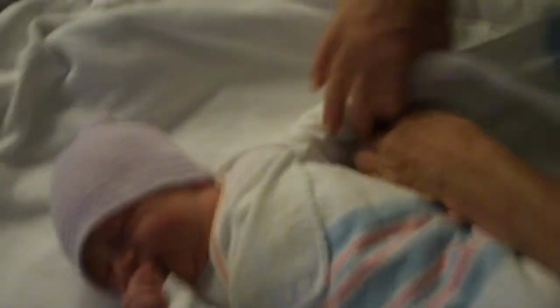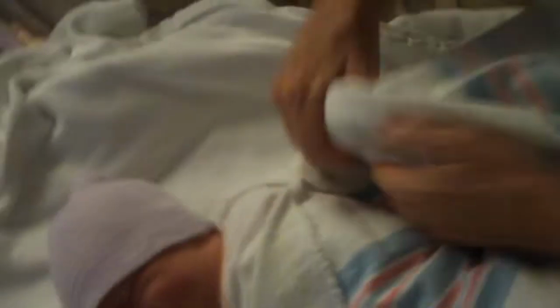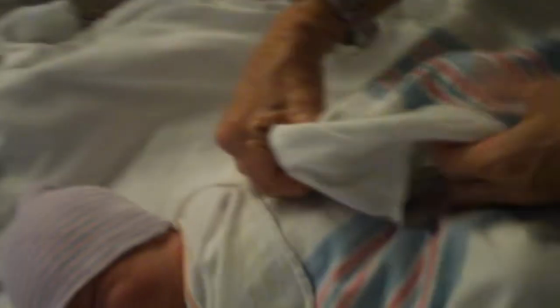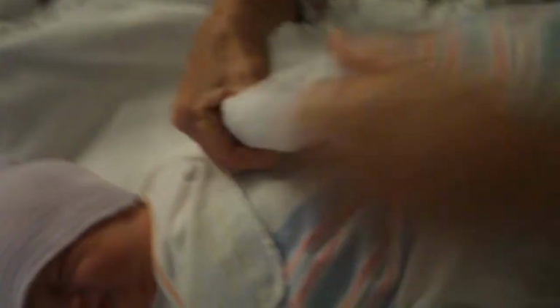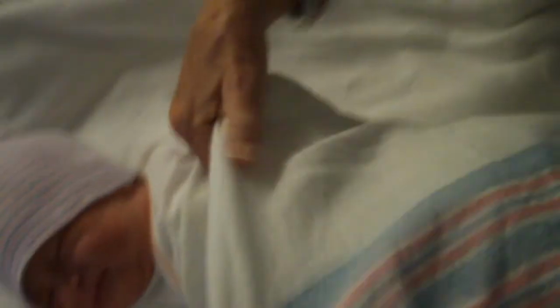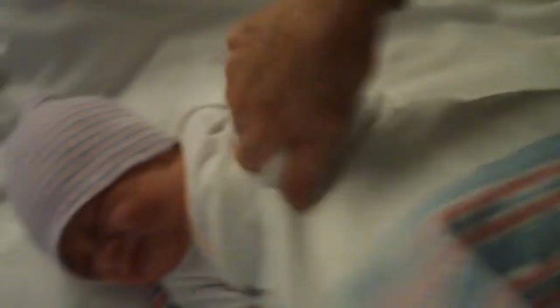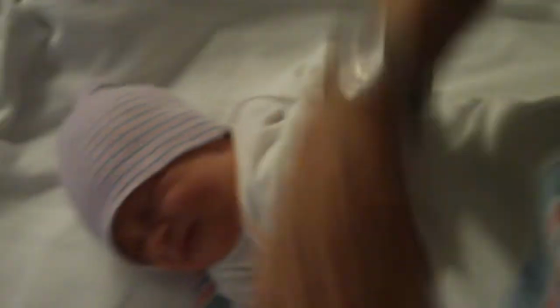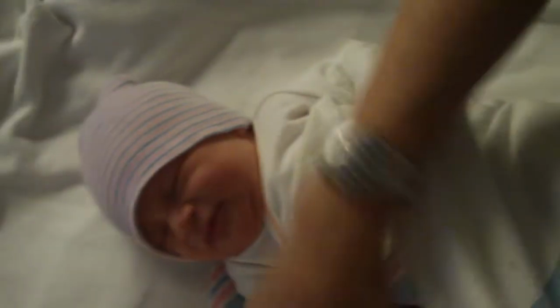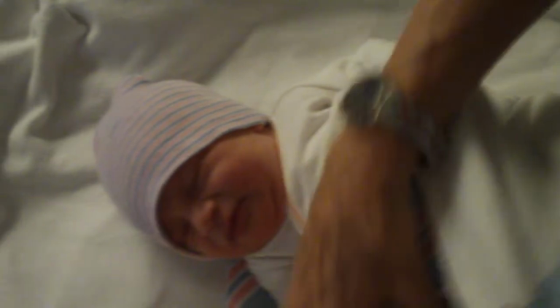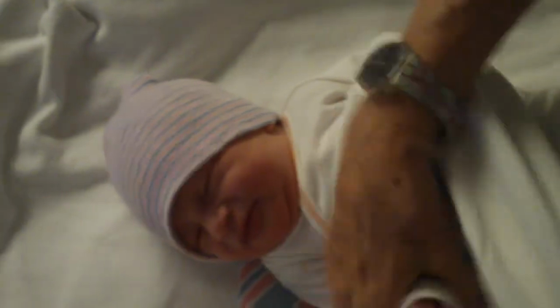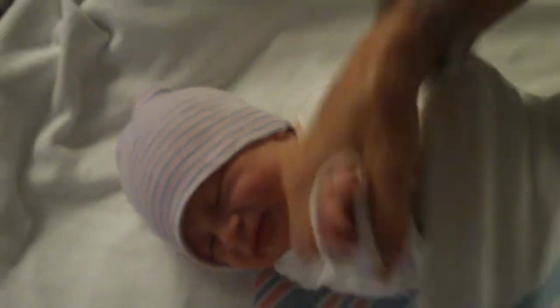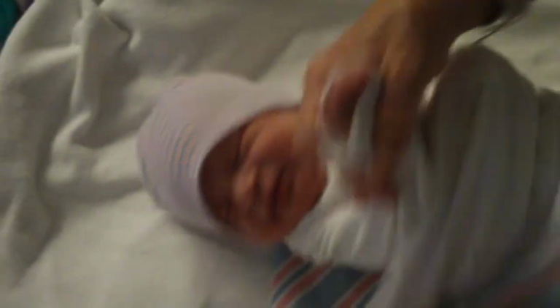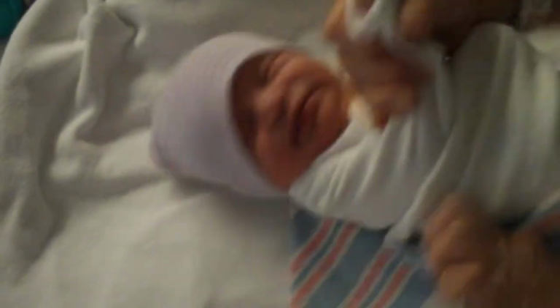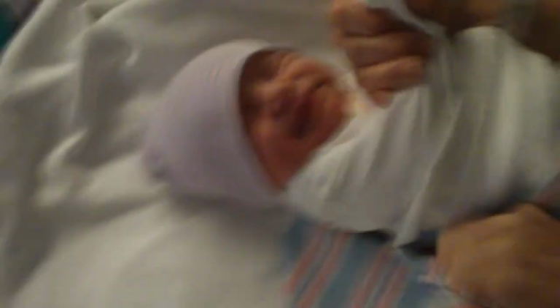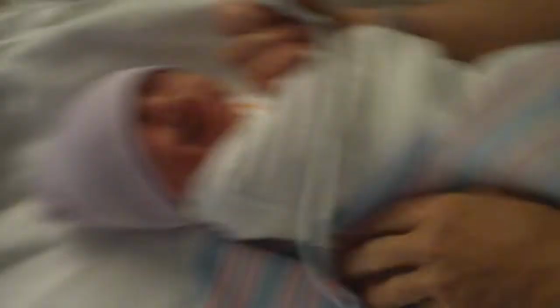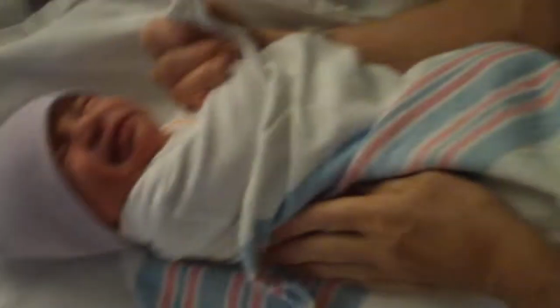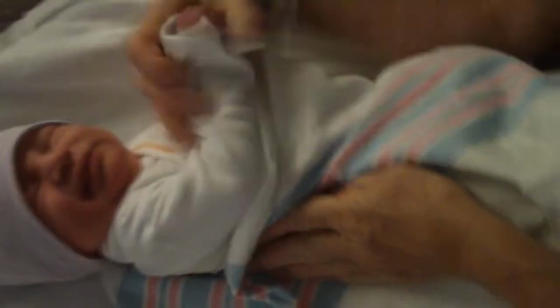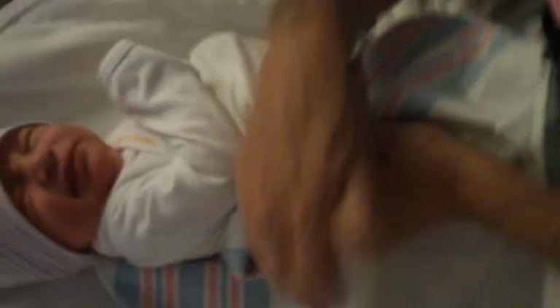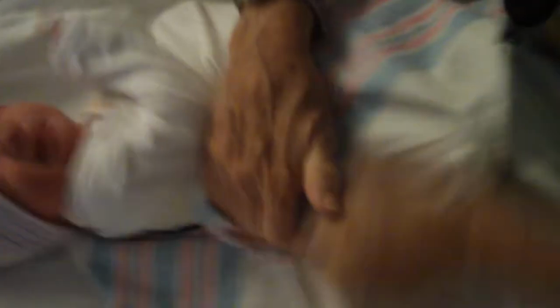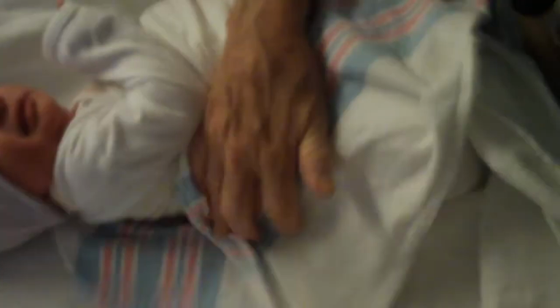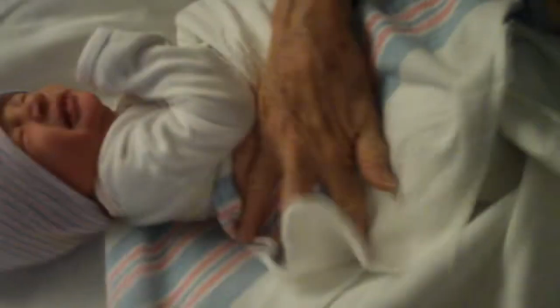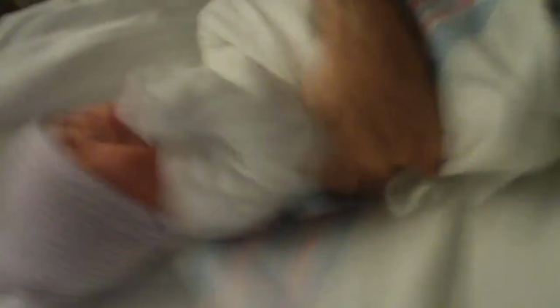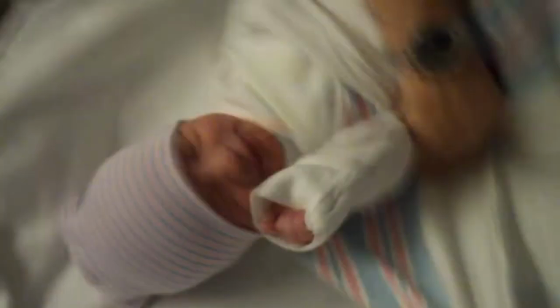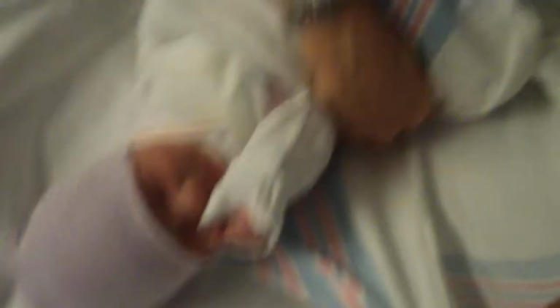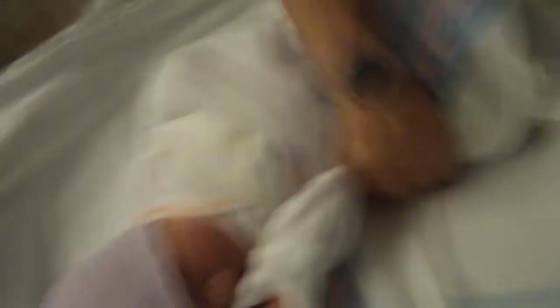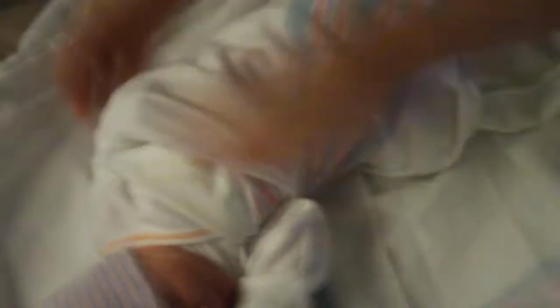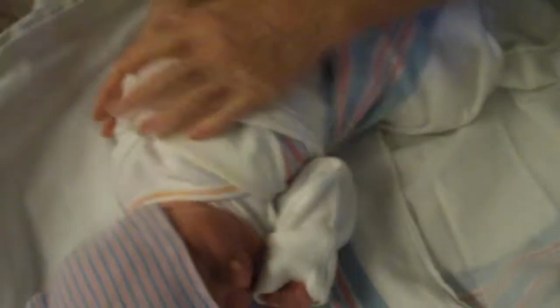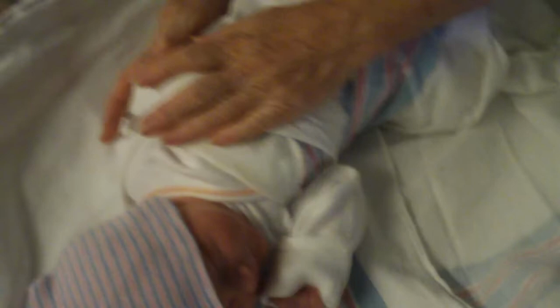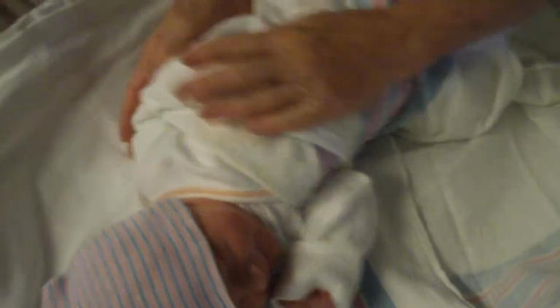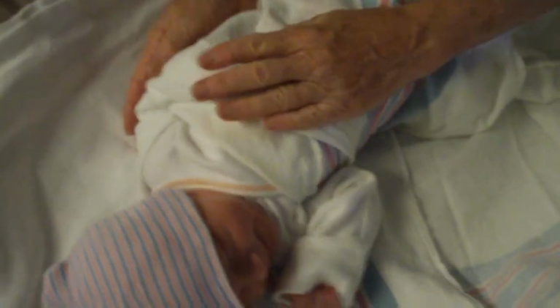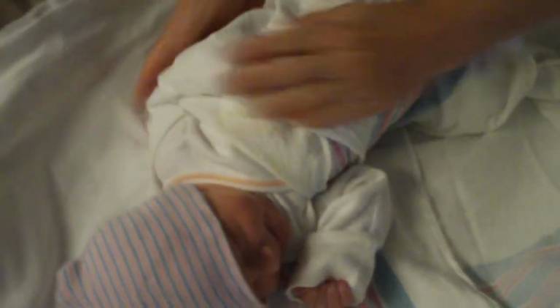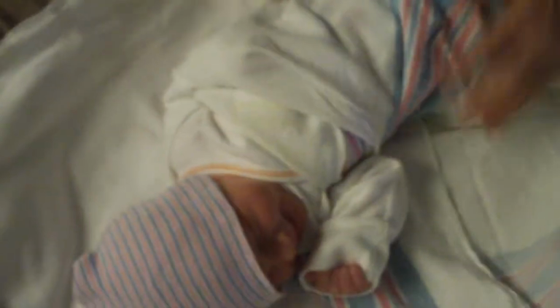The trick to the swaddle is a tight wrap — pulling this in nice and tight. So that arm's in there pretty tightly.